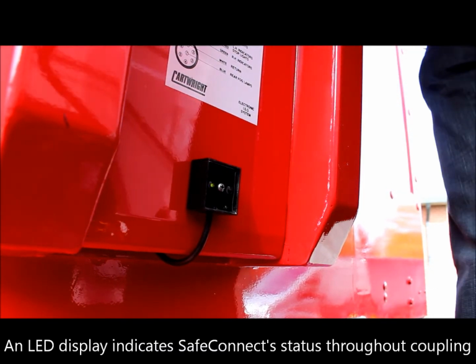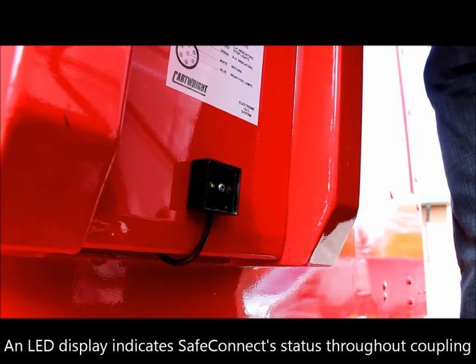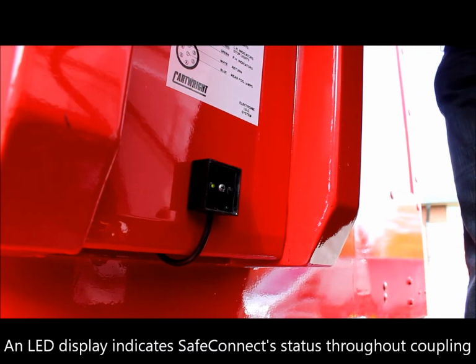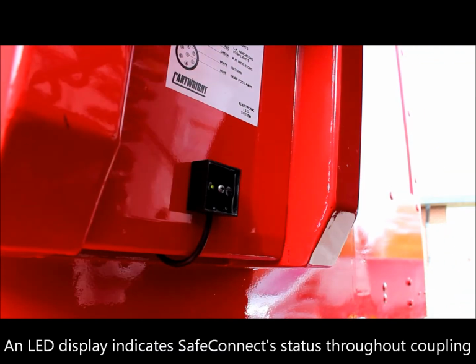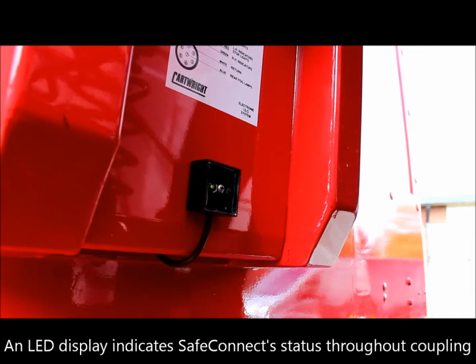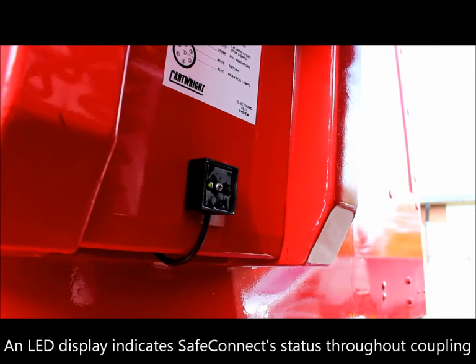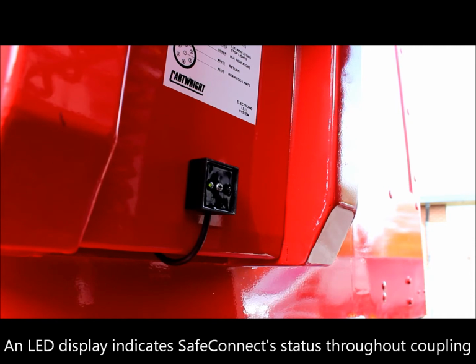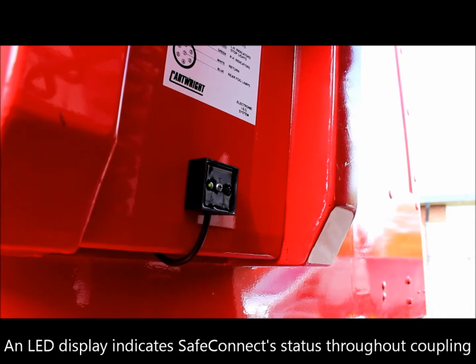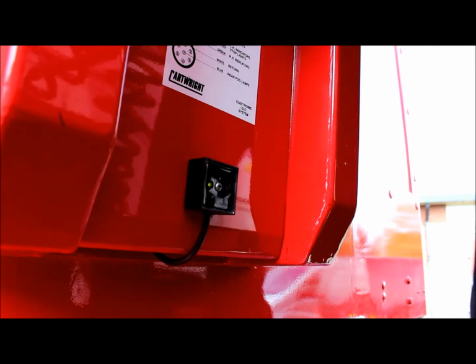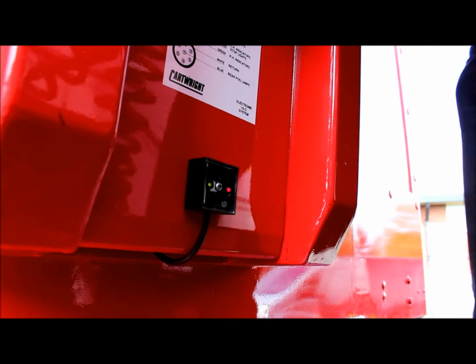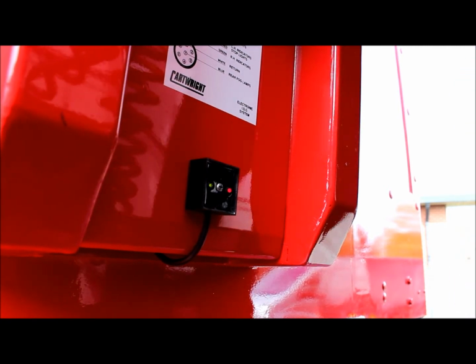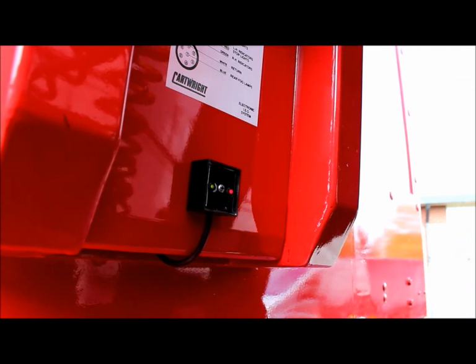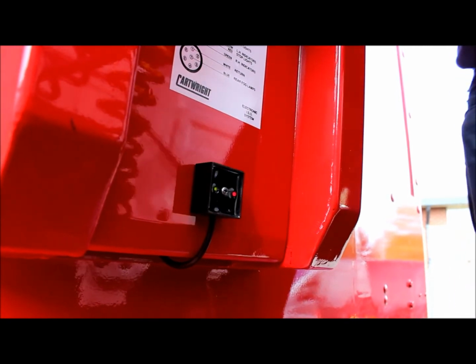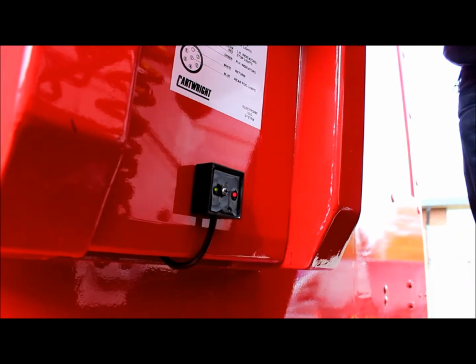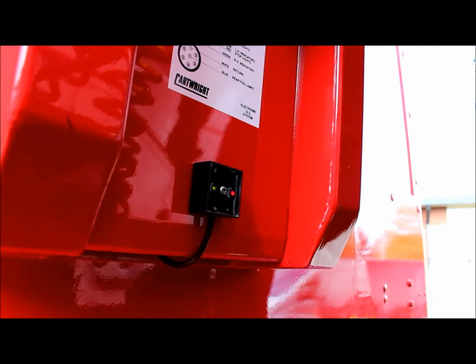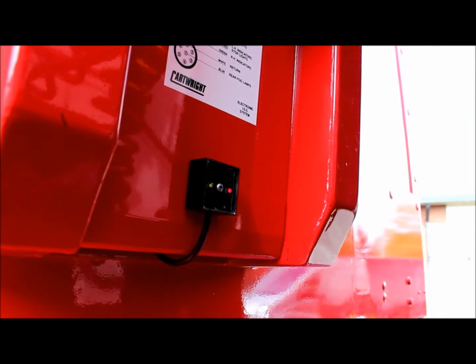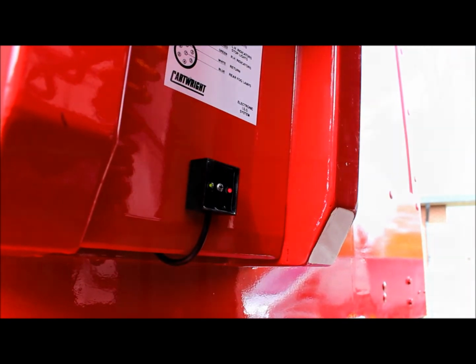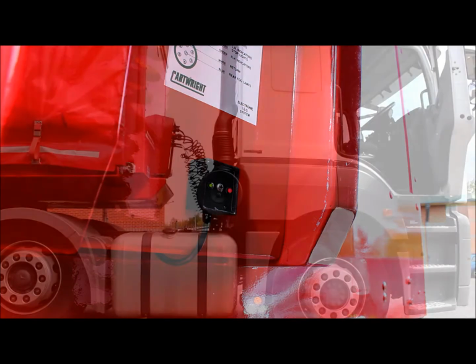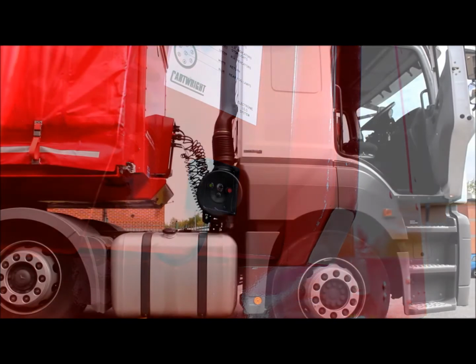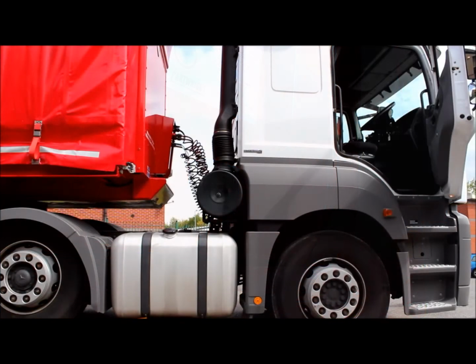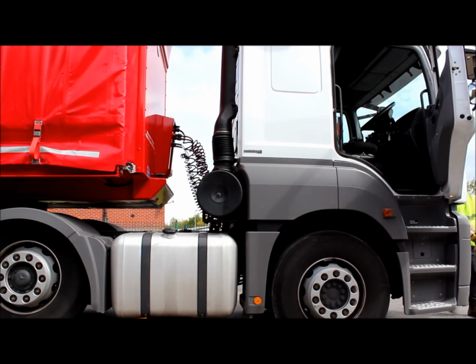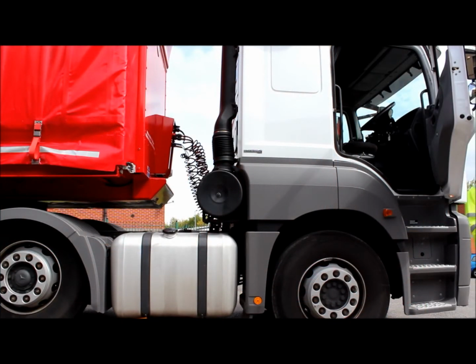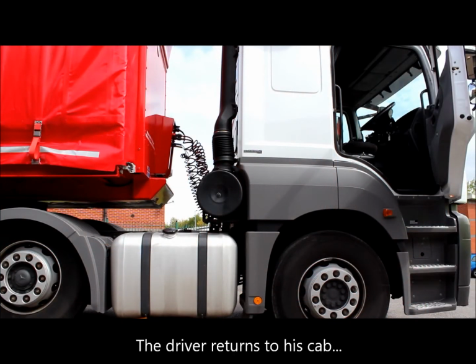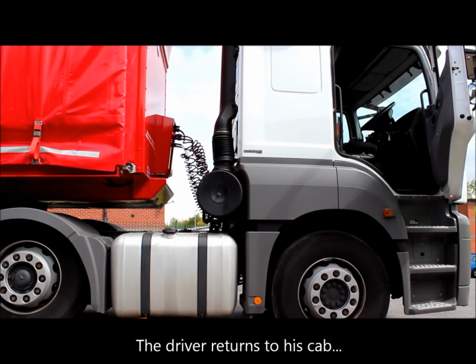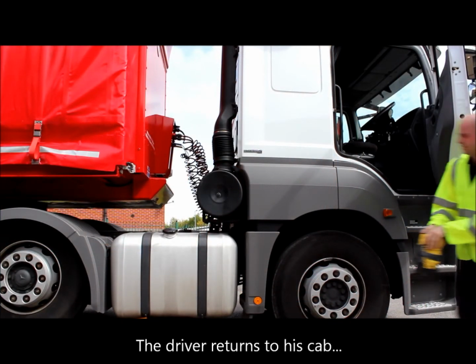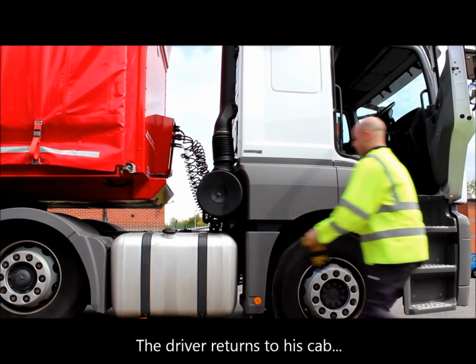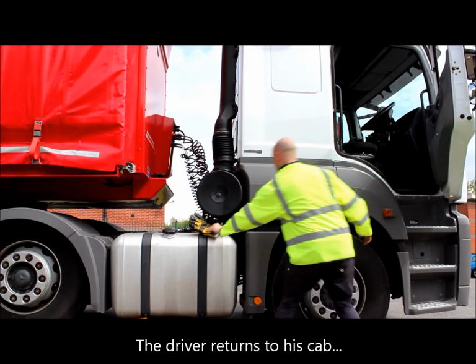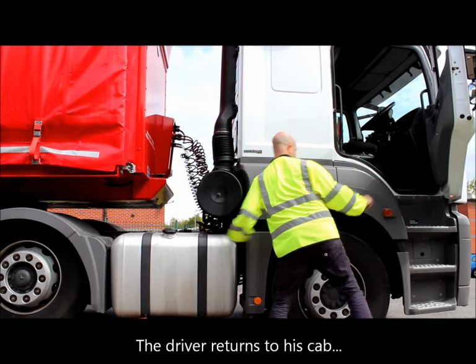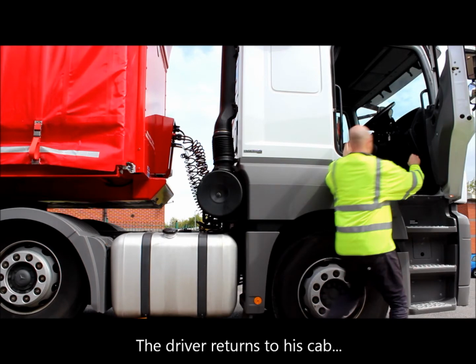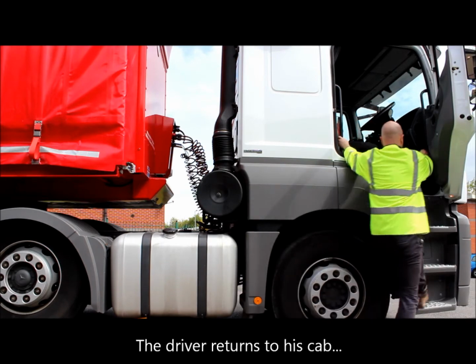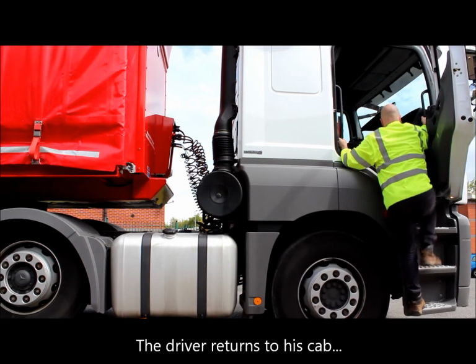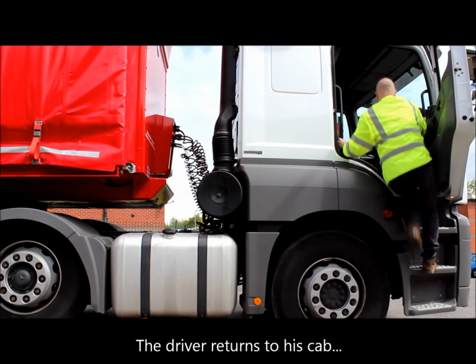SafeConnect is extremely easy to use and requires no additional input from the driver. The vehicle's fifth wheel is secured as normal and the Susie lines are connected to the trailer. An optional LED display indicates SafeConnect's status throughout the coupling process.